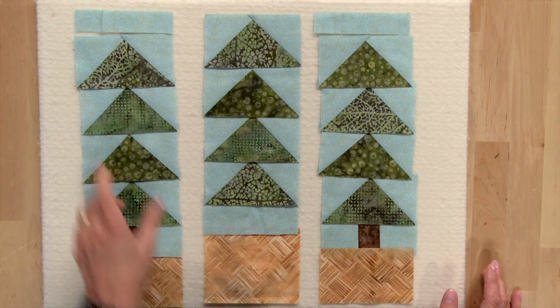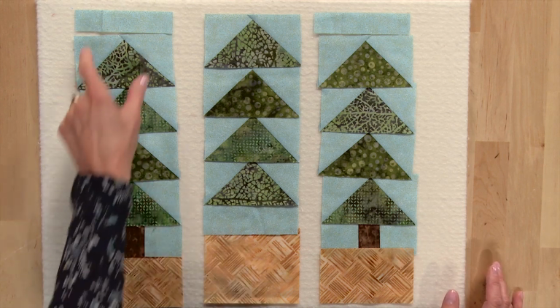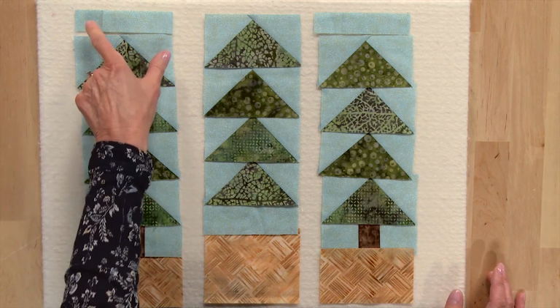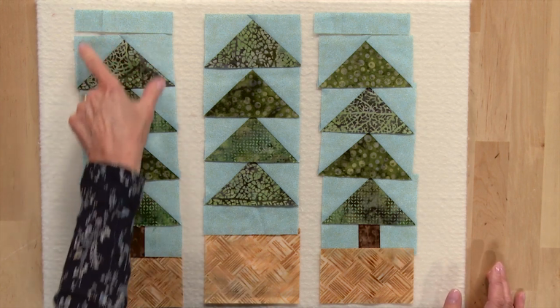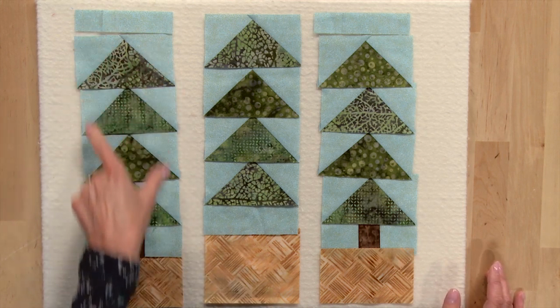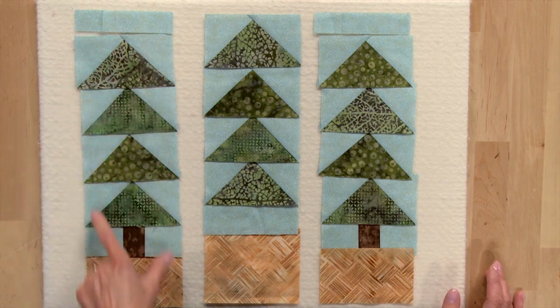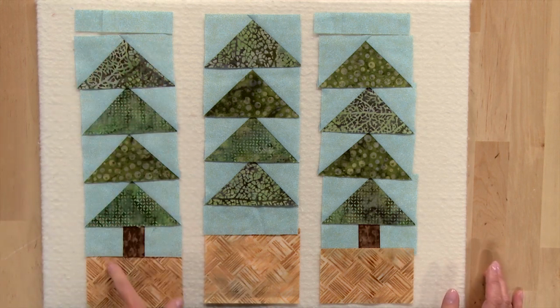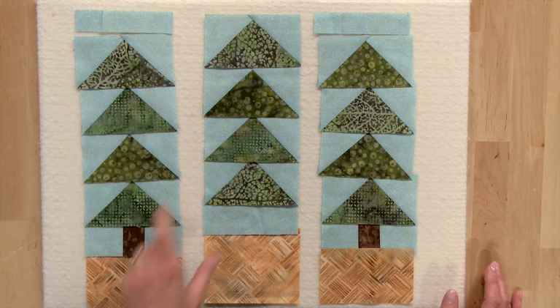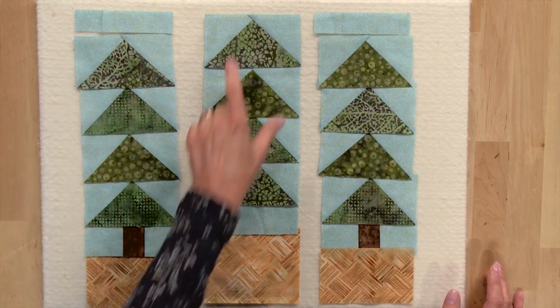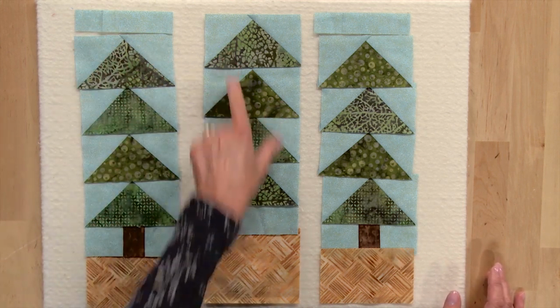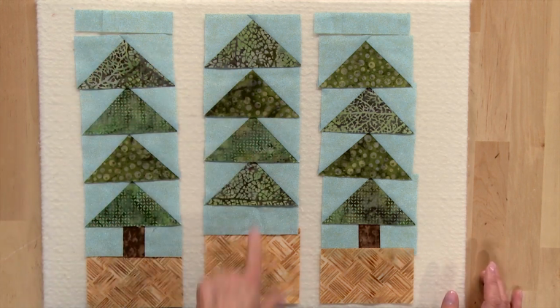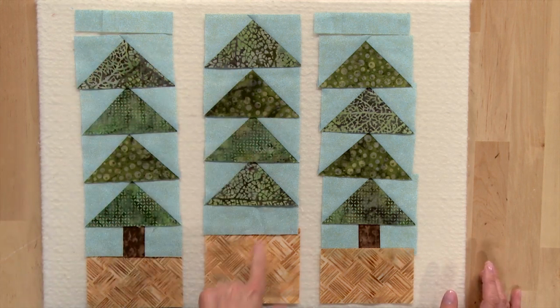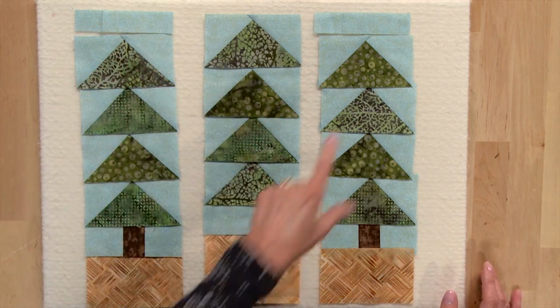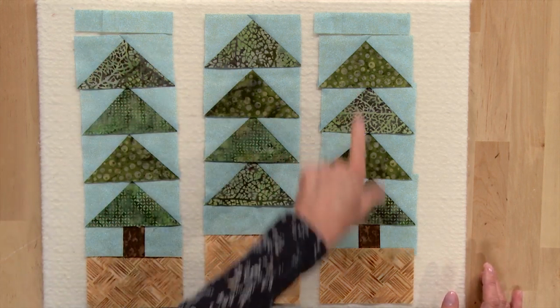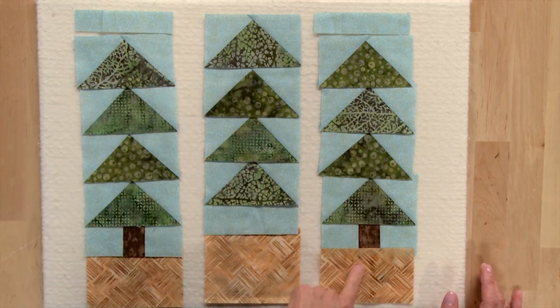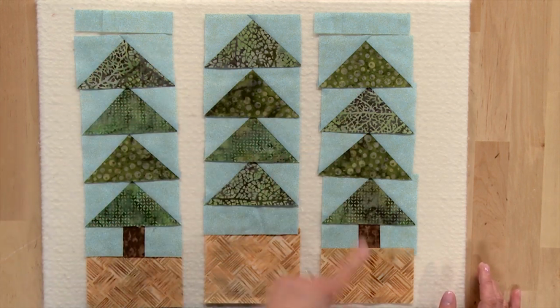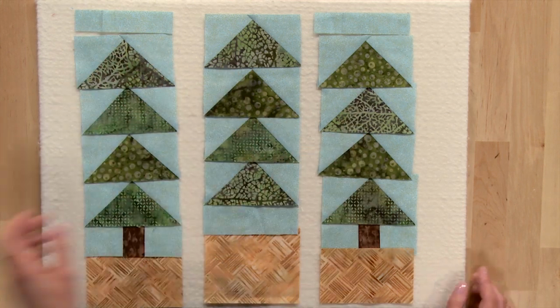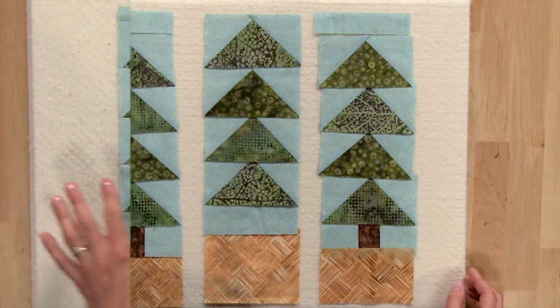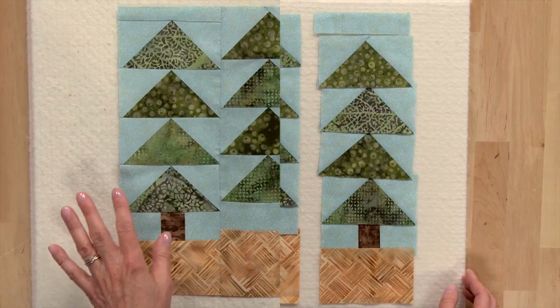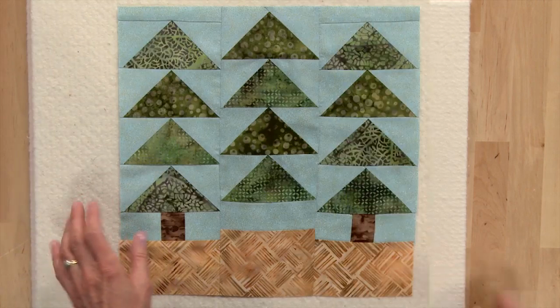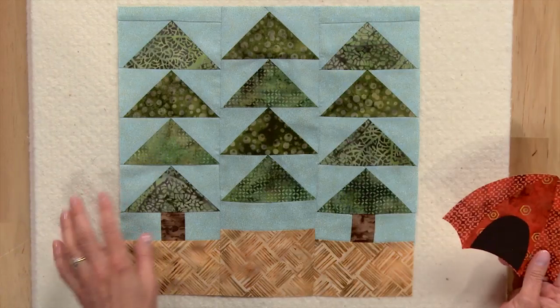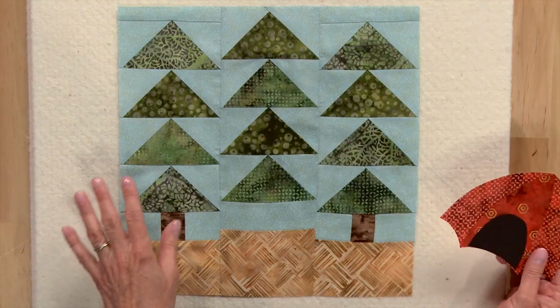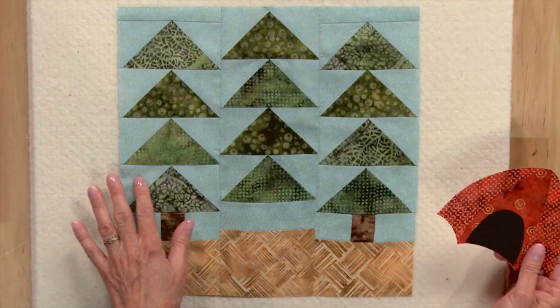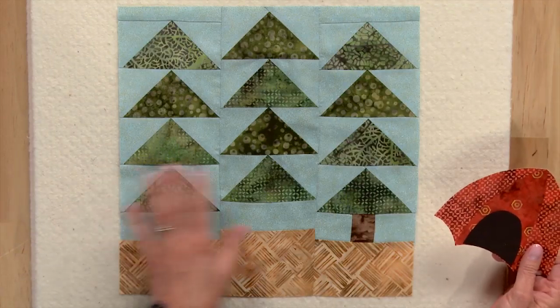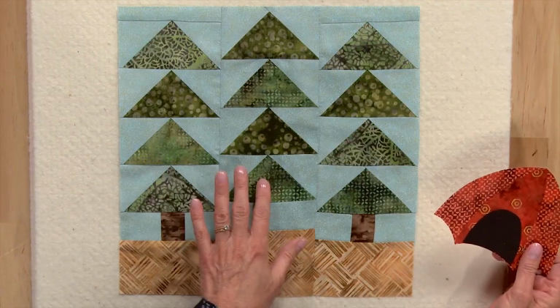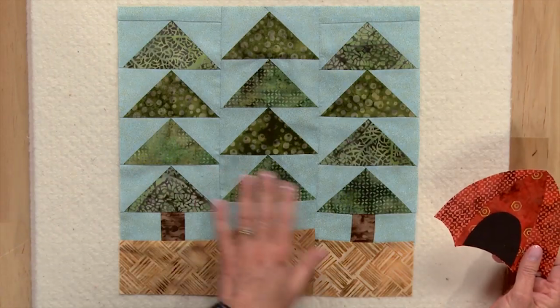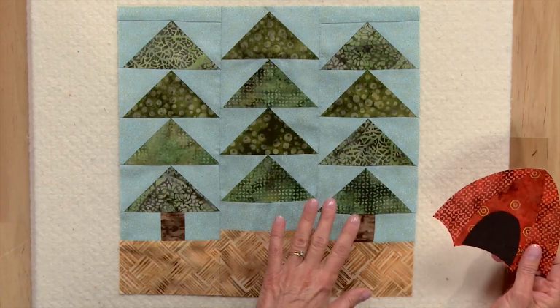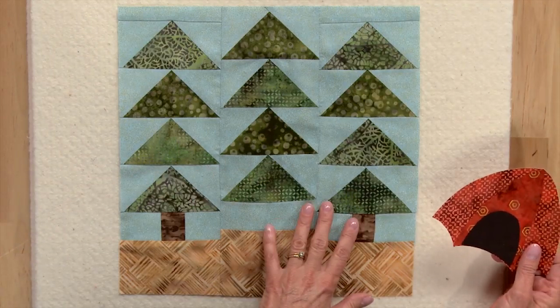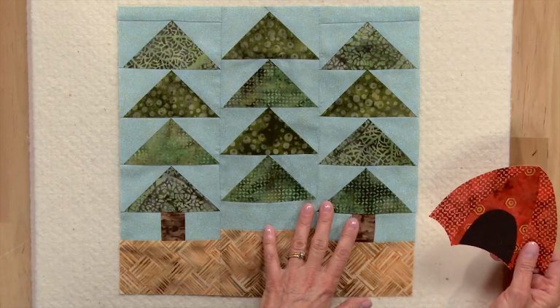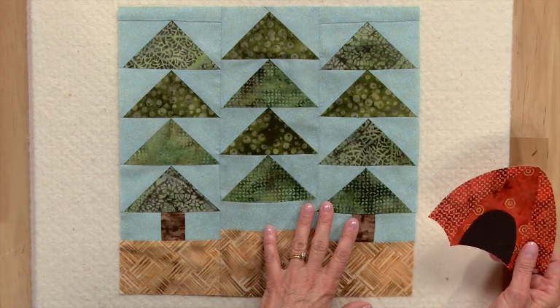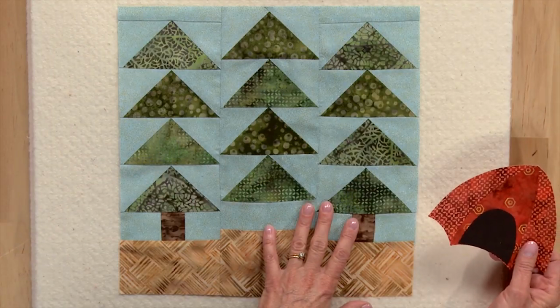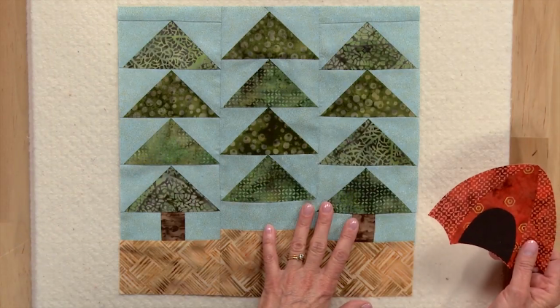Then you'll sew all your patches and units into three vertical columns, and sew your three vertical columns together to get your block background.